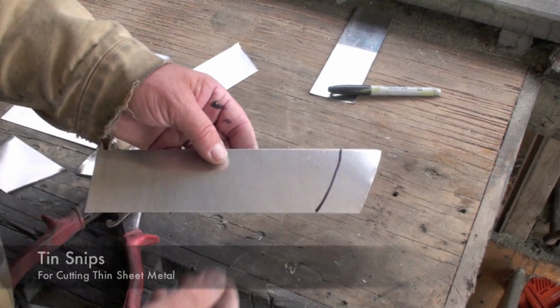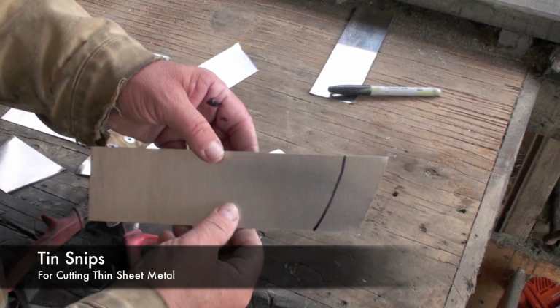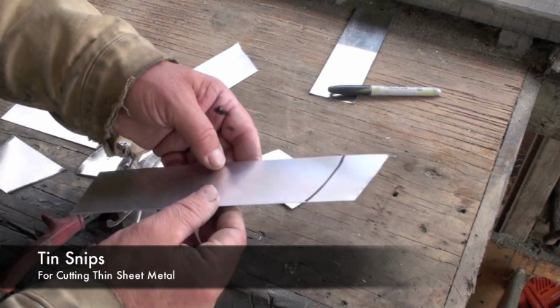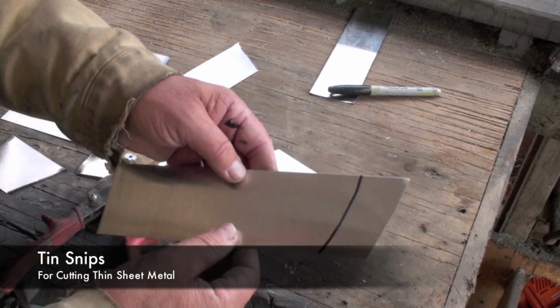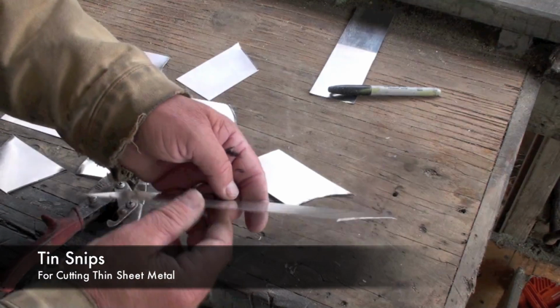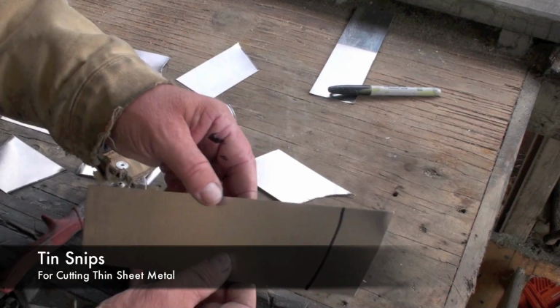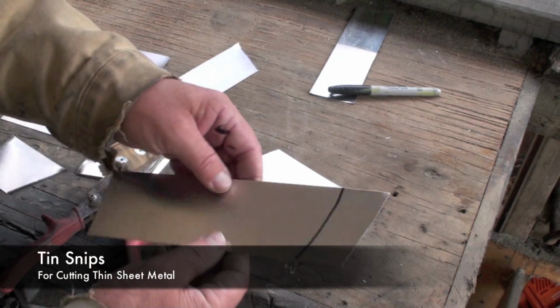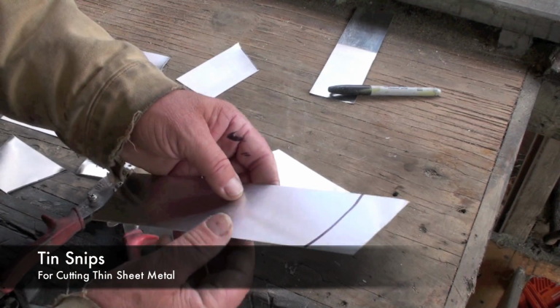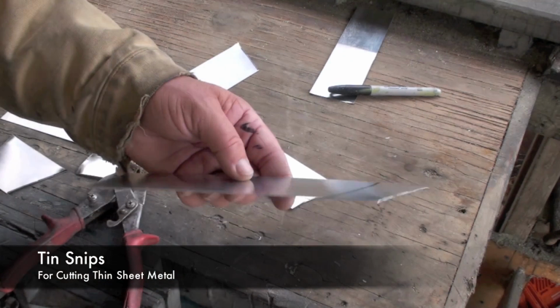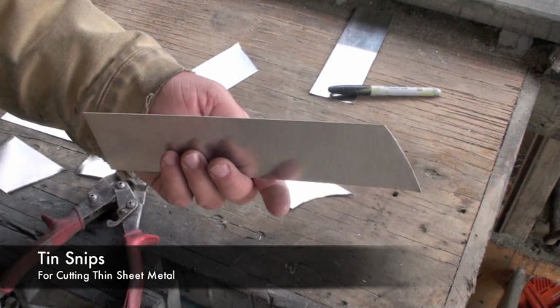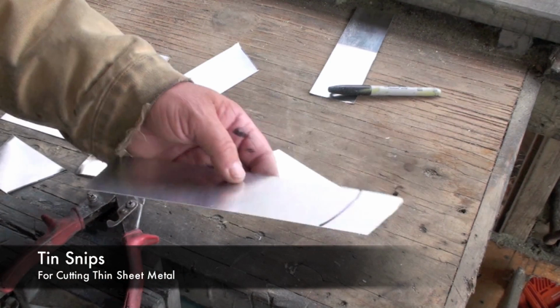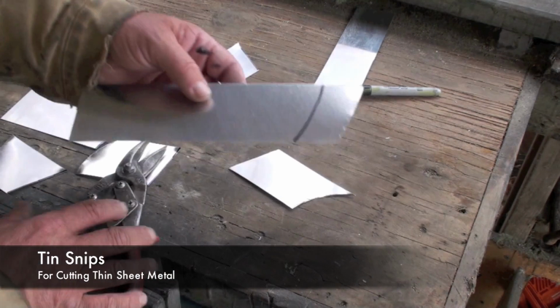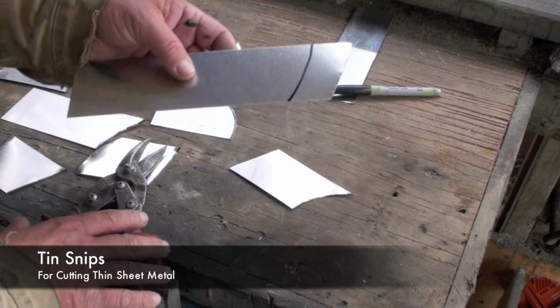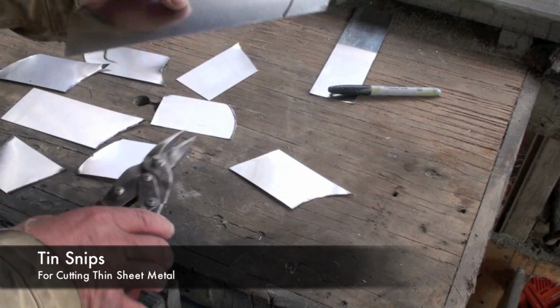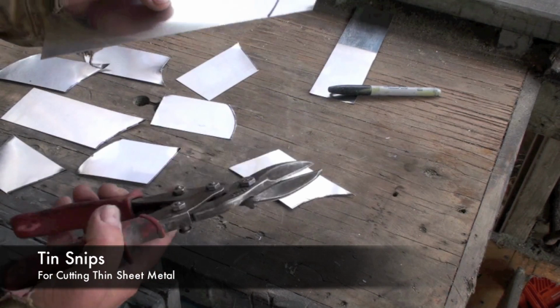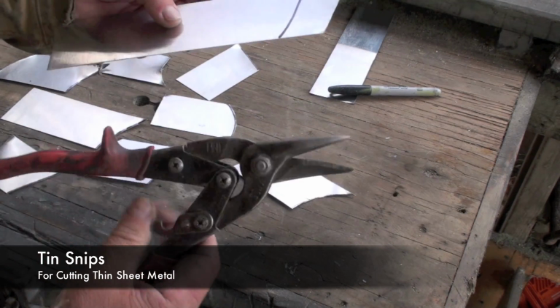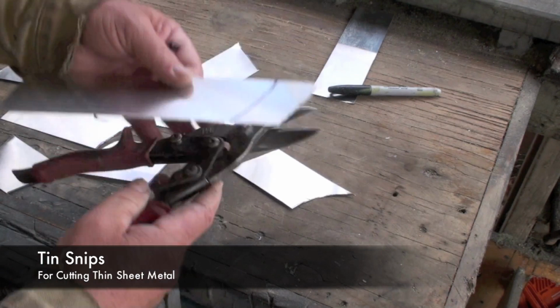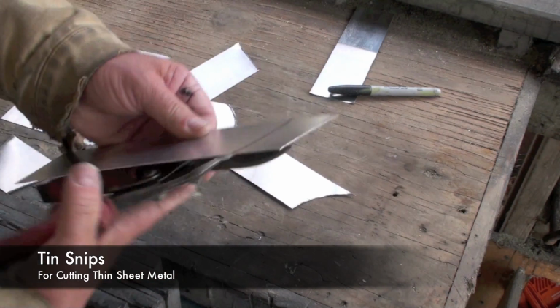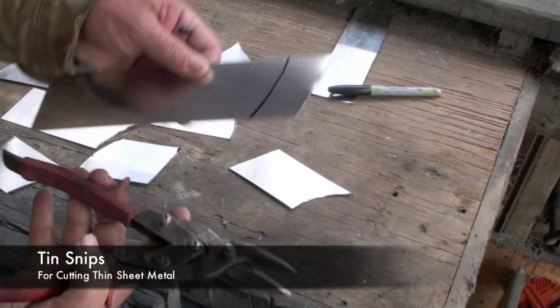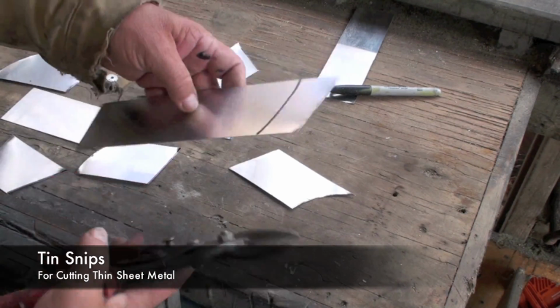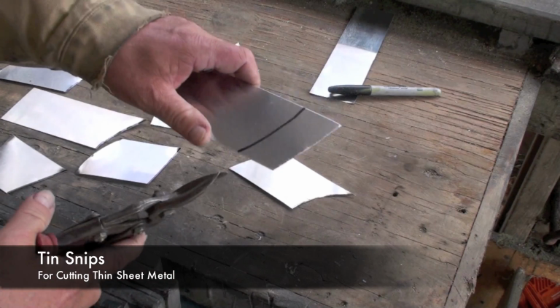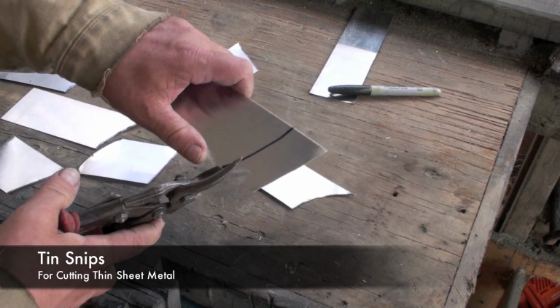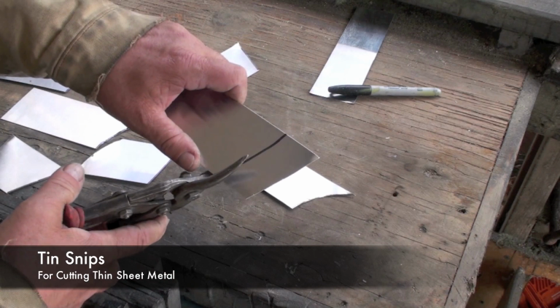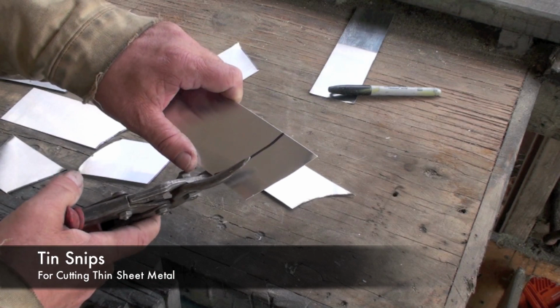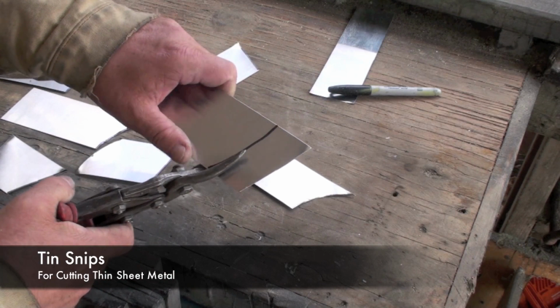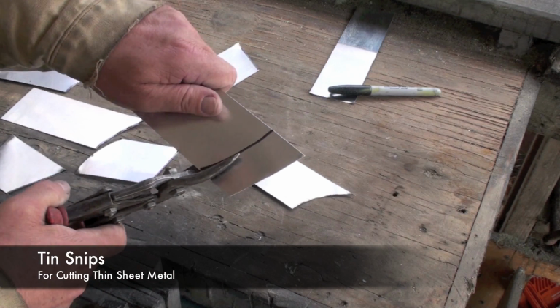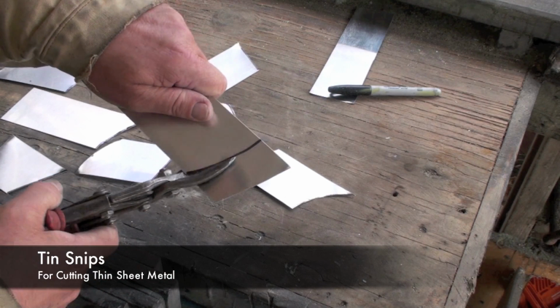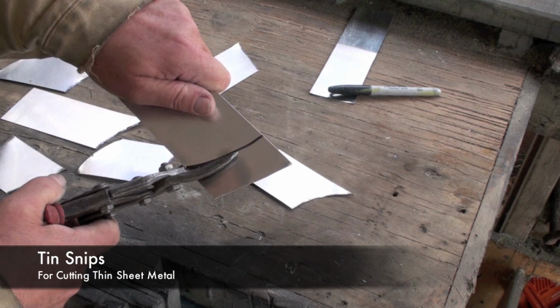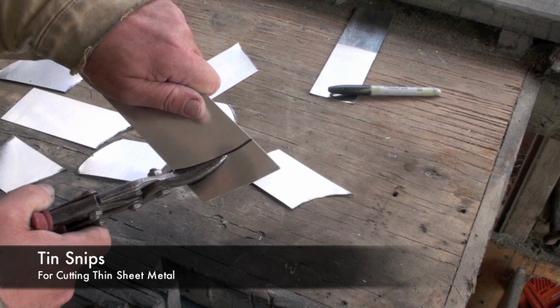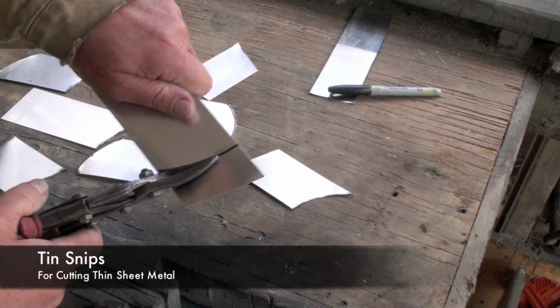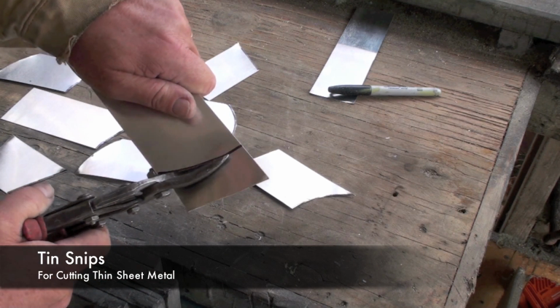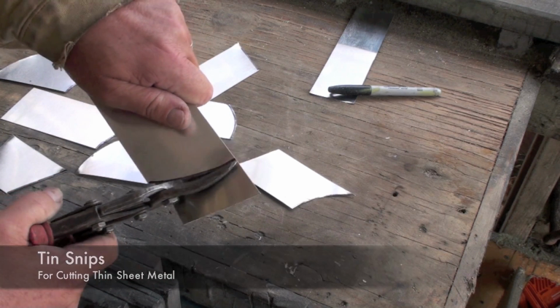Thin pieces of sheet metal like this aluminum — this is 30 thousandths of an inch — can be cut with a pair of tin snips. You simply follow along the line, and you can also cut steel this way.